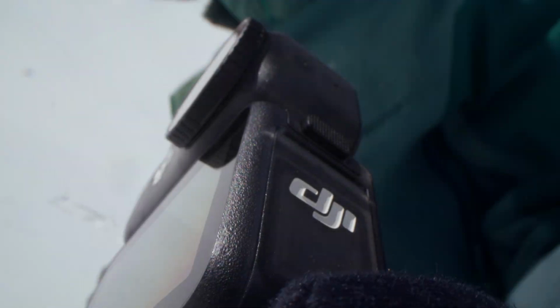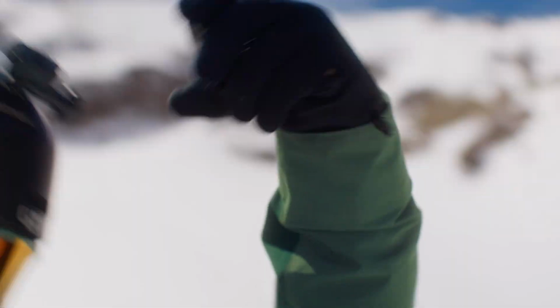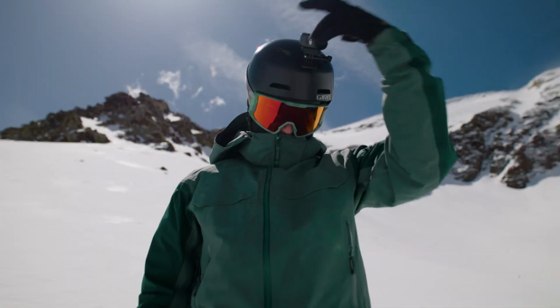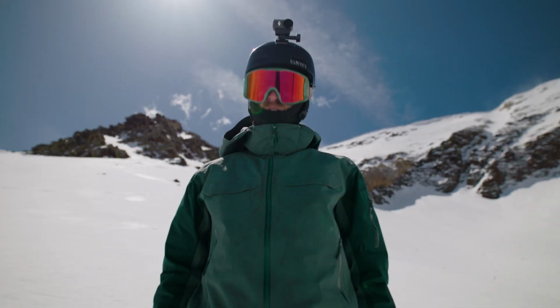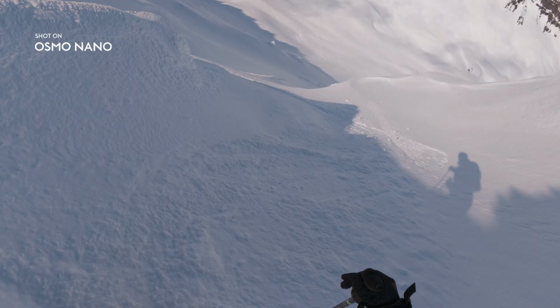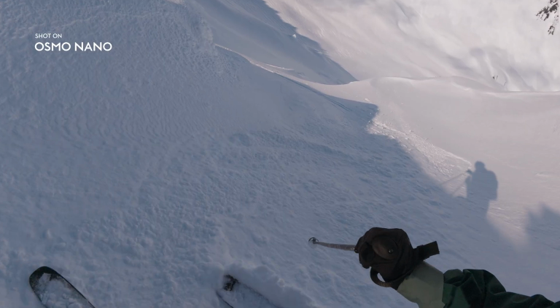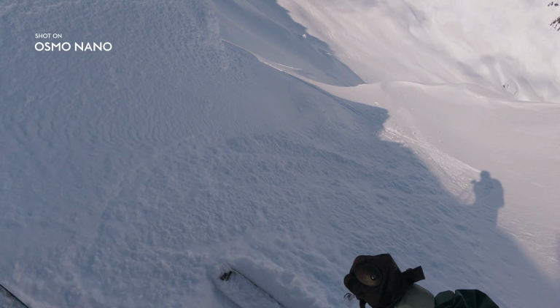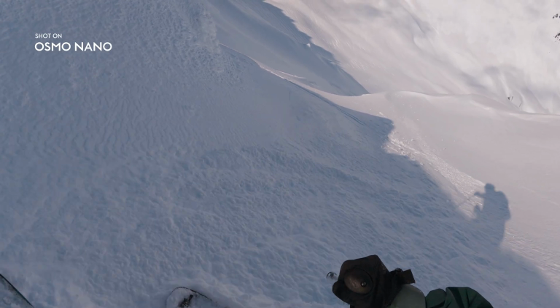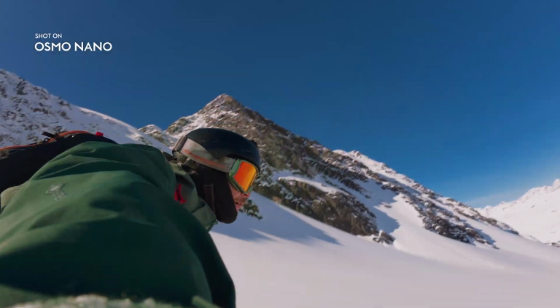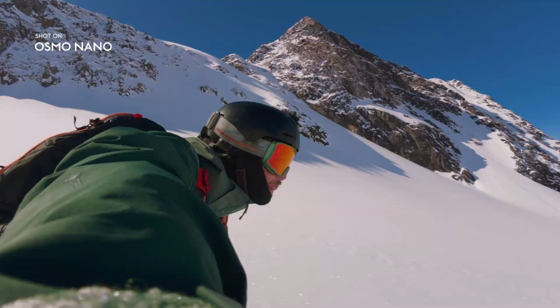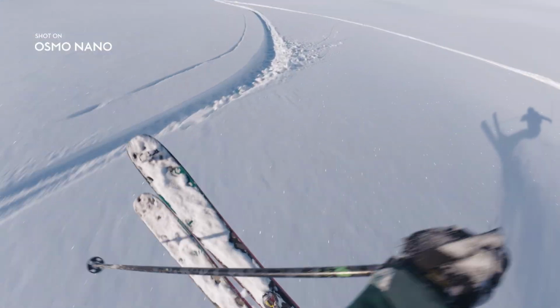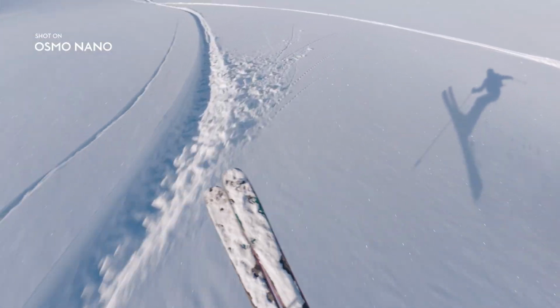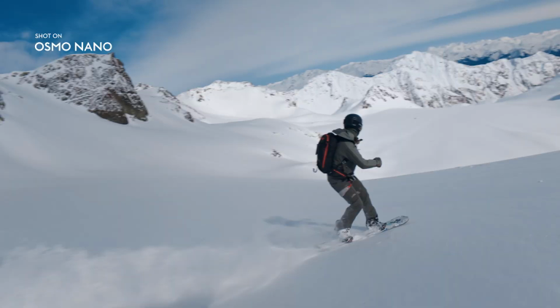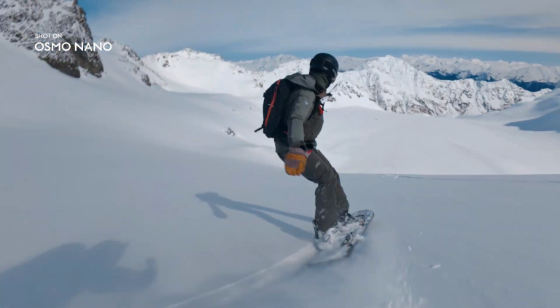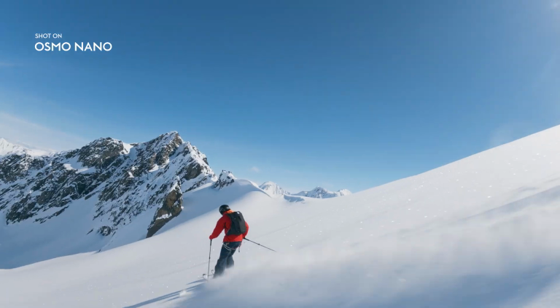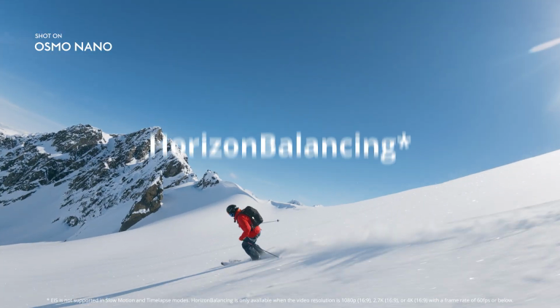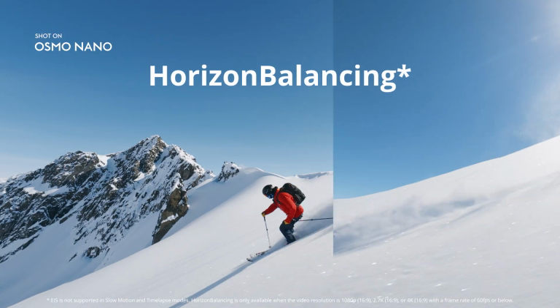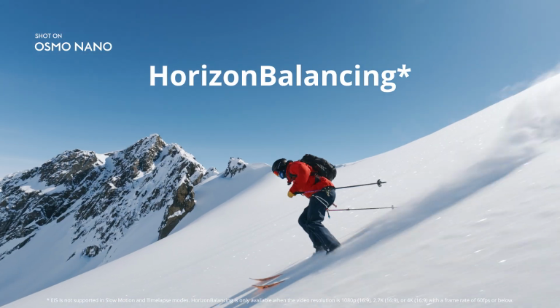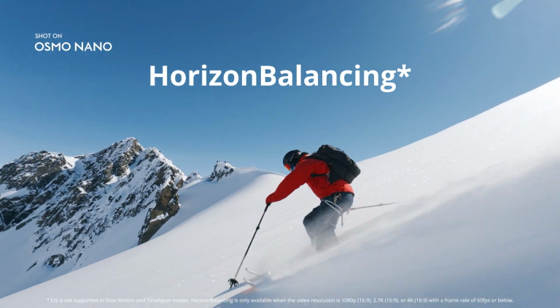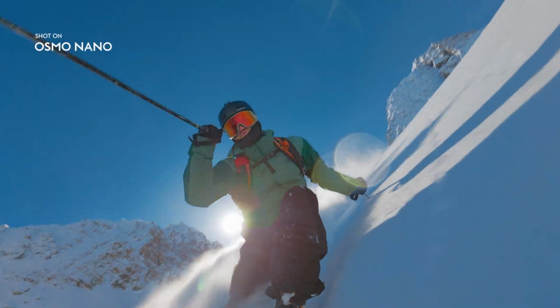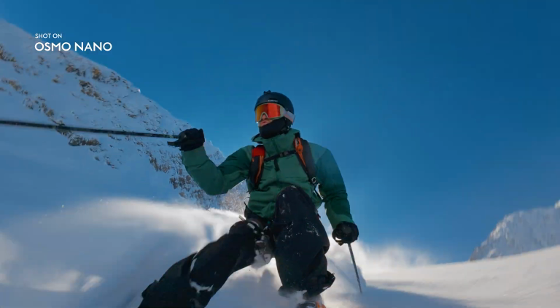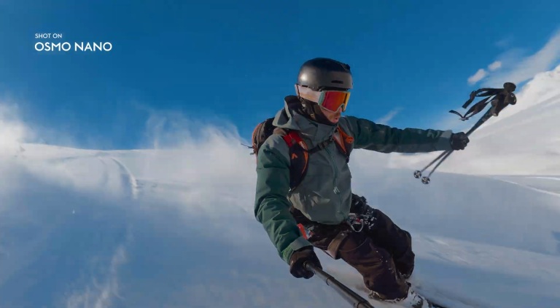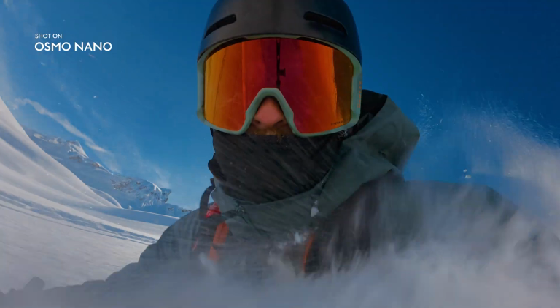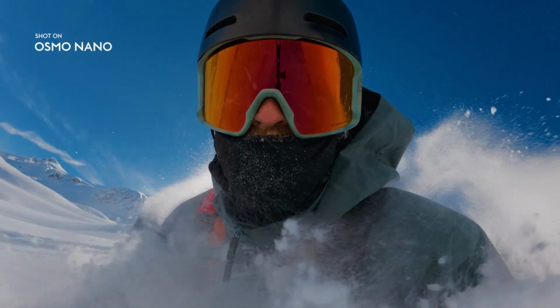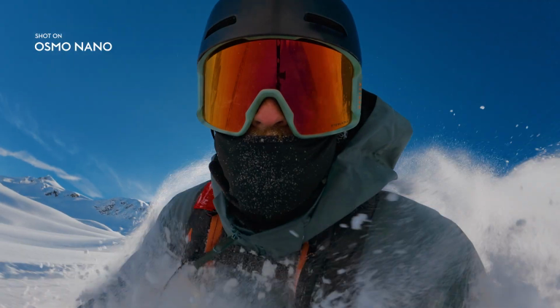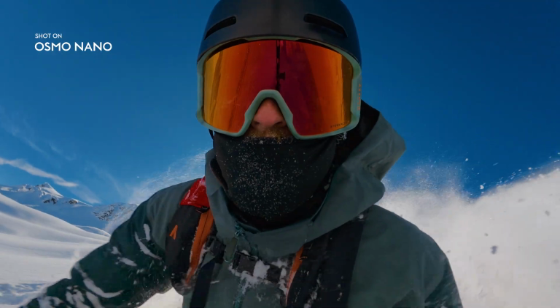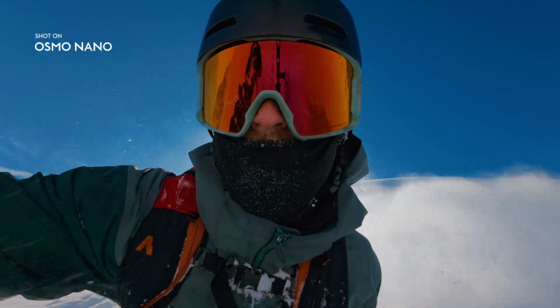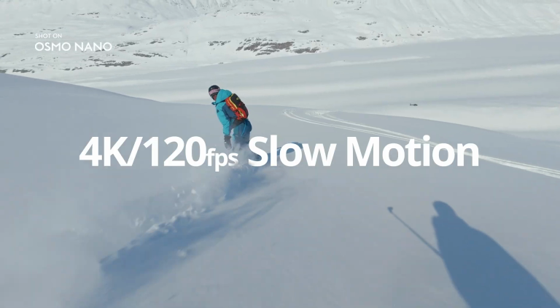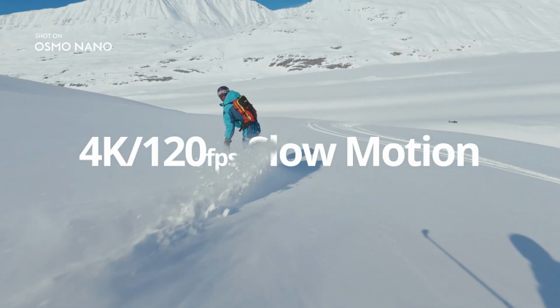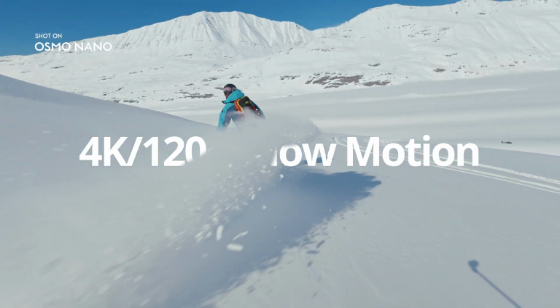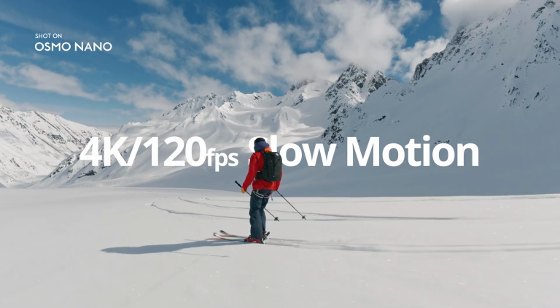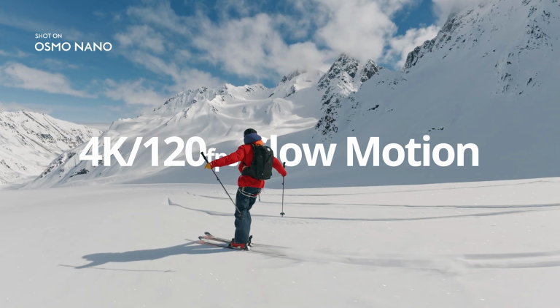Three, two, one. You got it! Level things out with Nano's Horizon Balancing and capture every detail with up to 120 frames per second in full 4K.